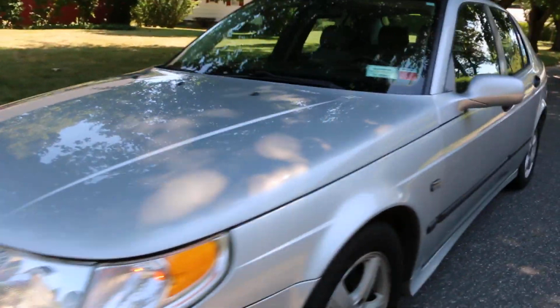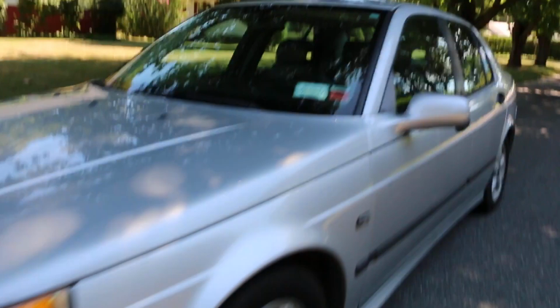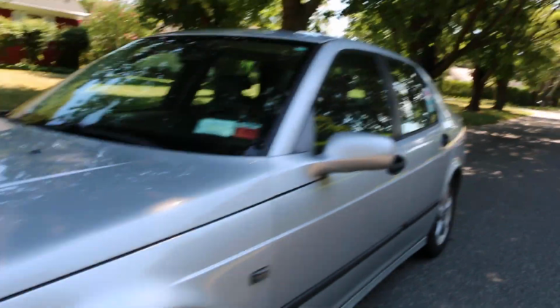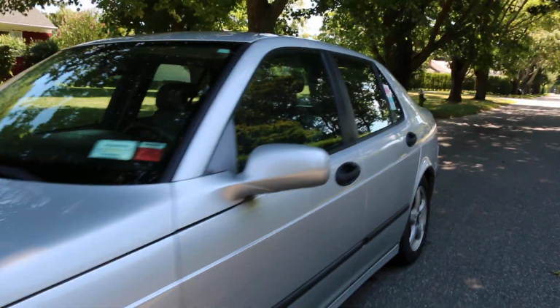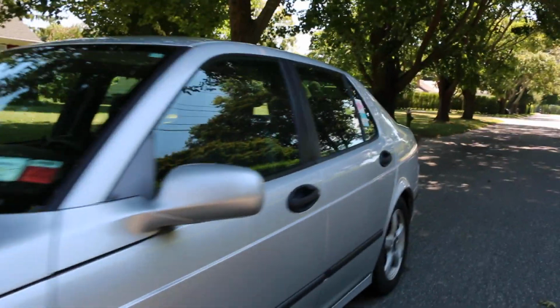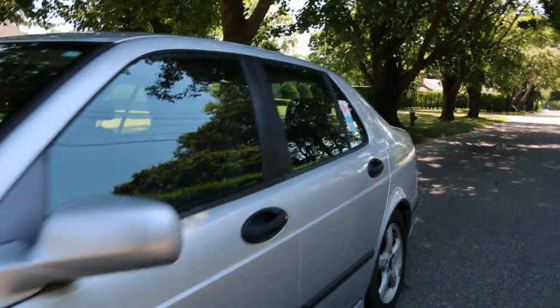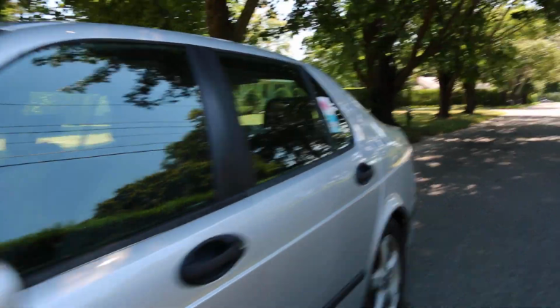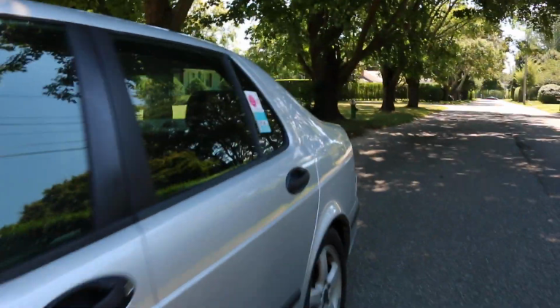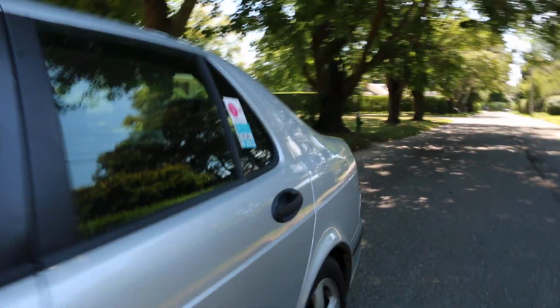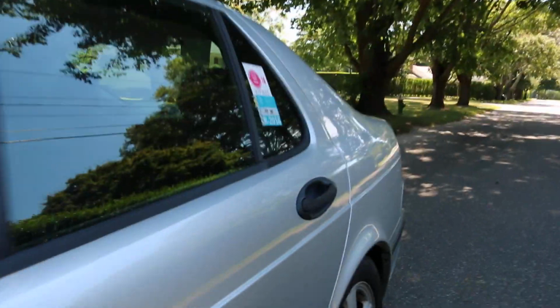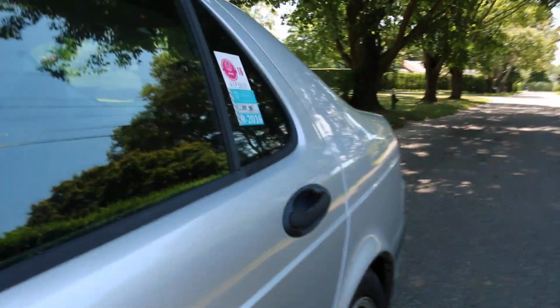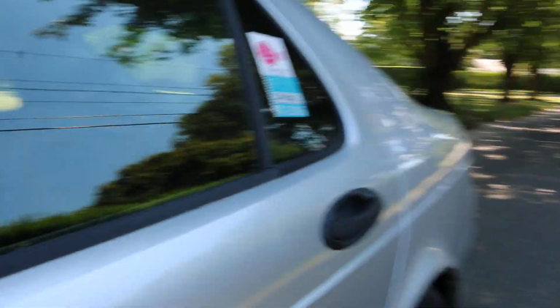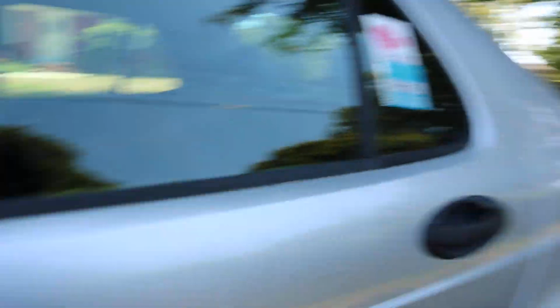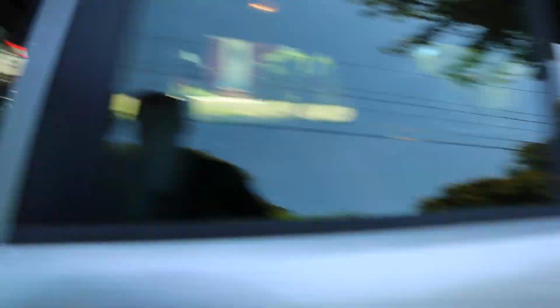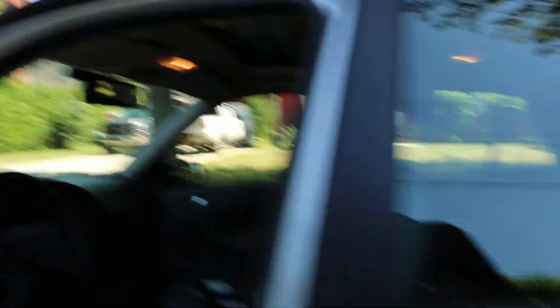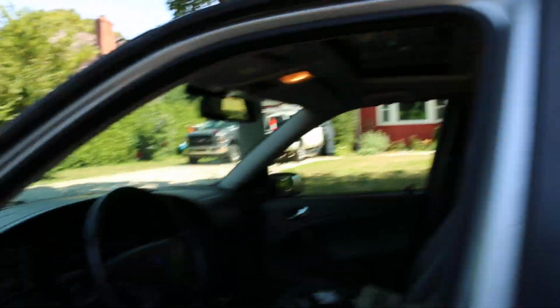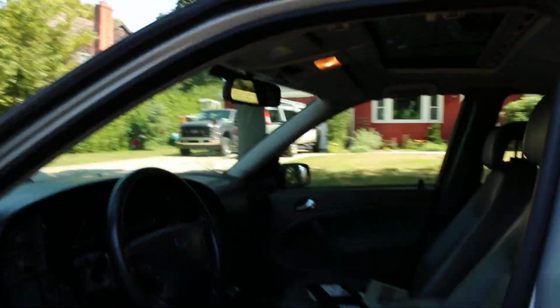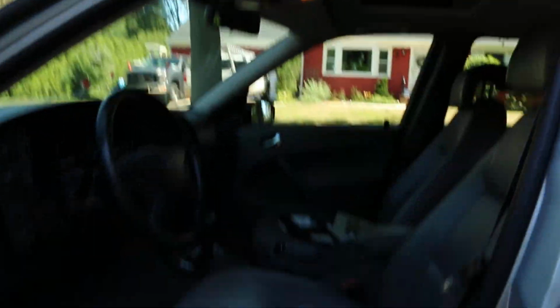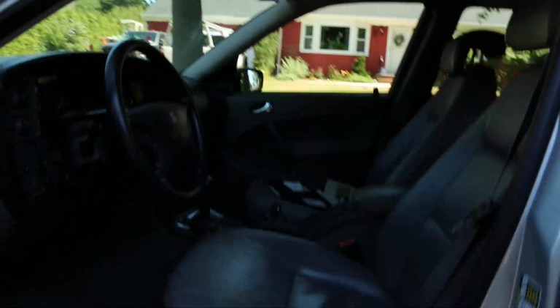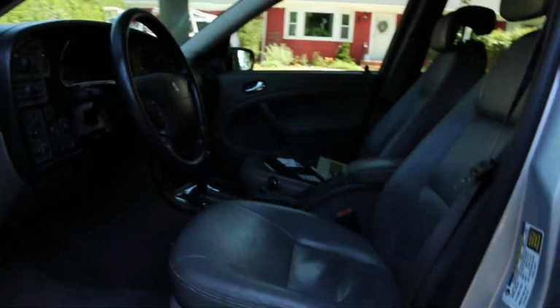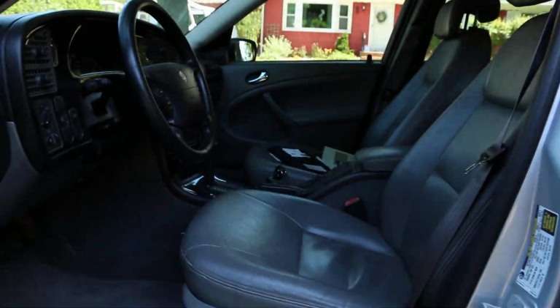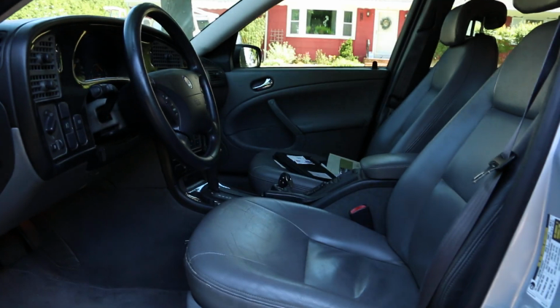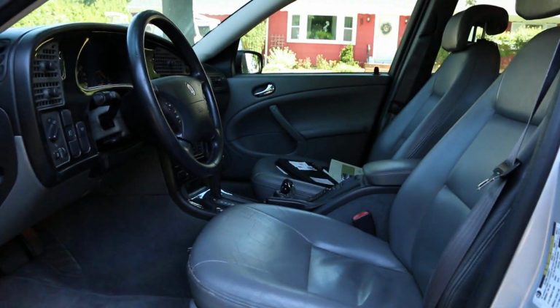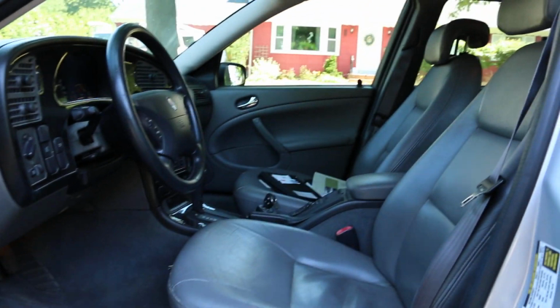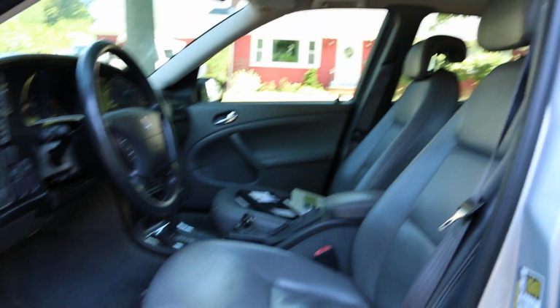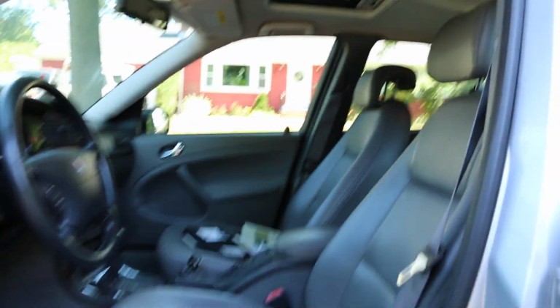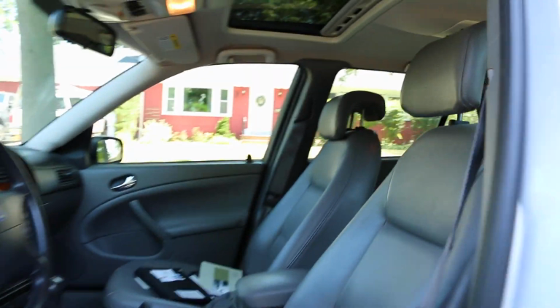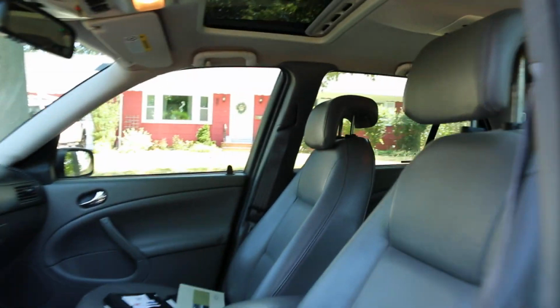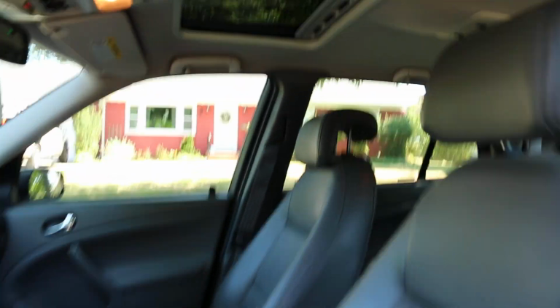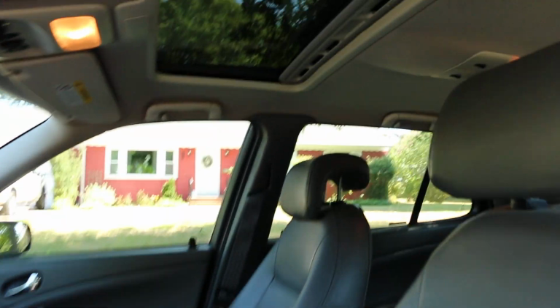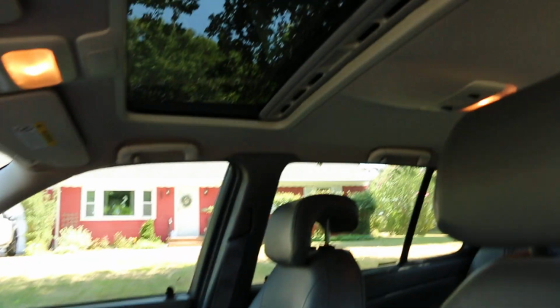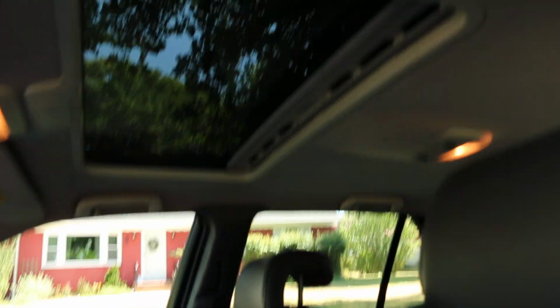Silver with a gray interior. Very, very well-appointed. Pretty hot here today, but the air is blowing nice and cold.